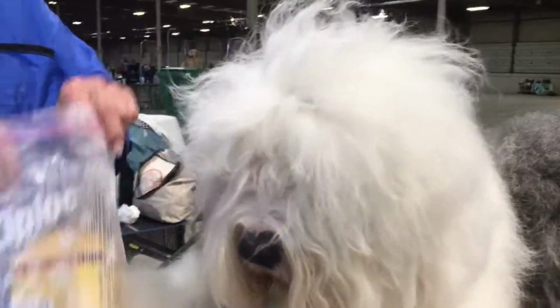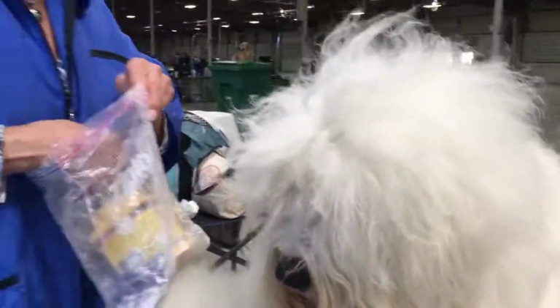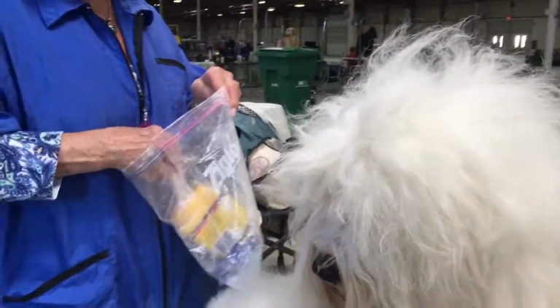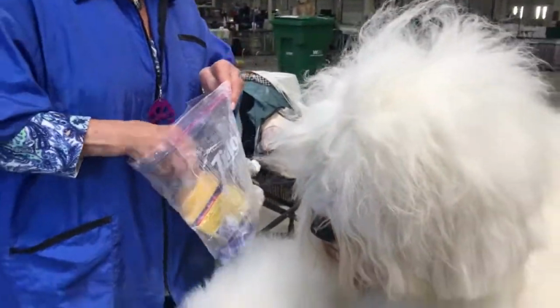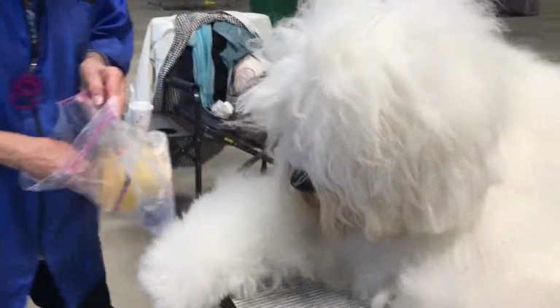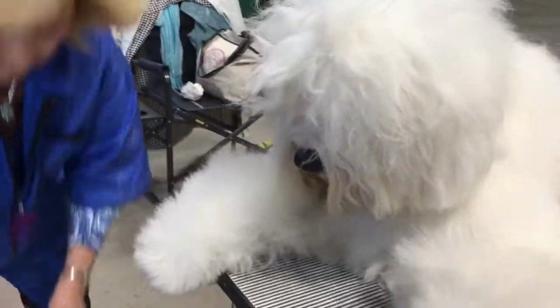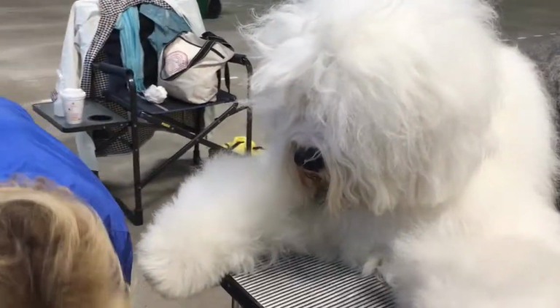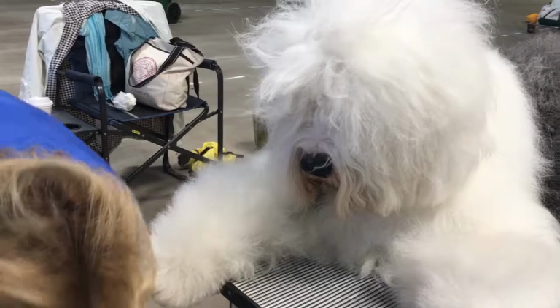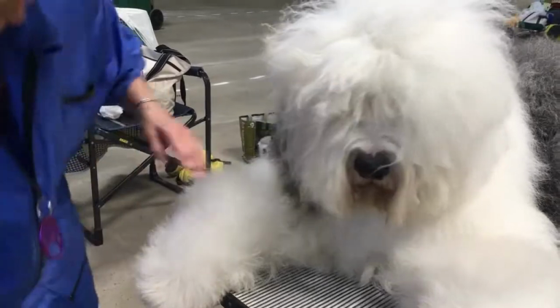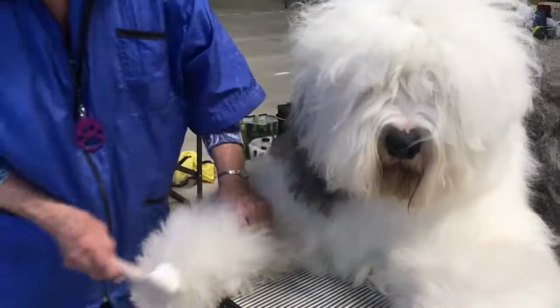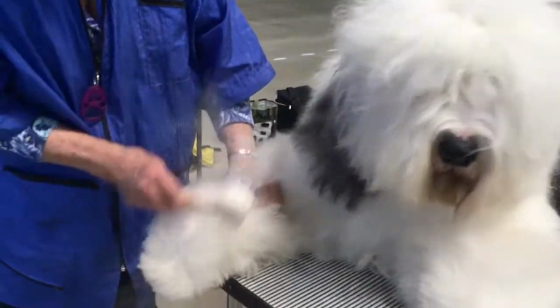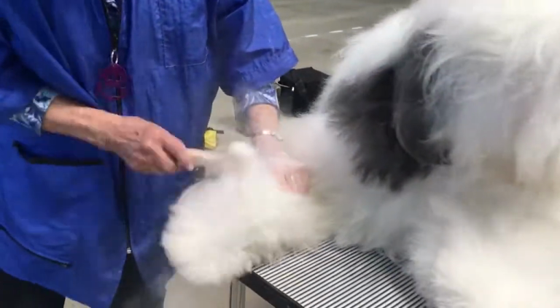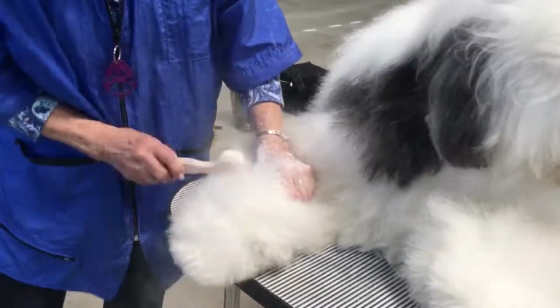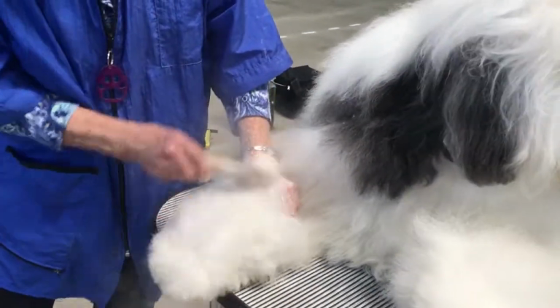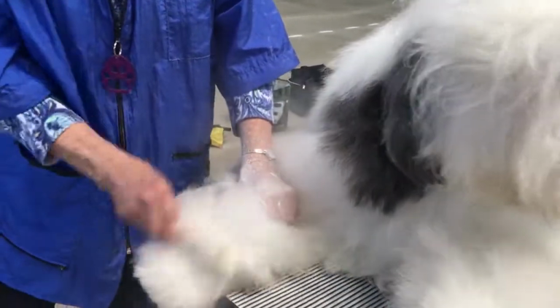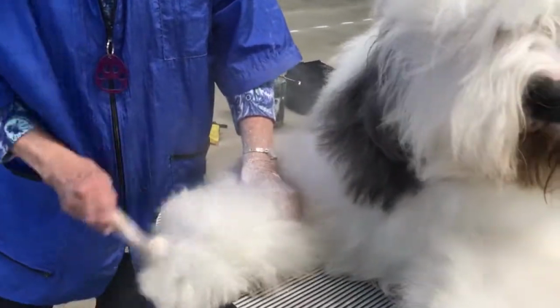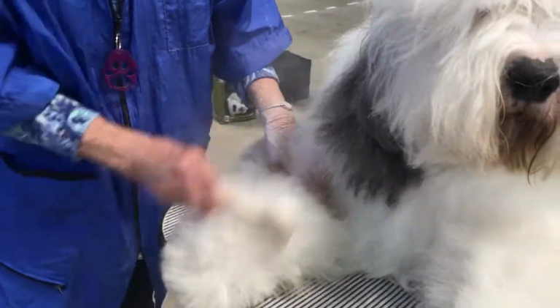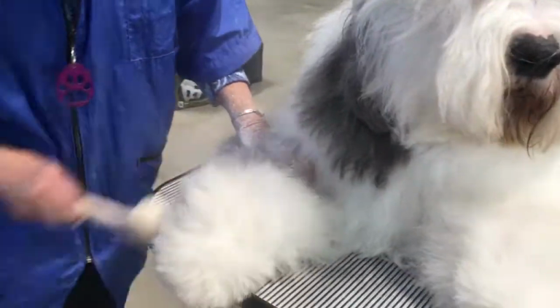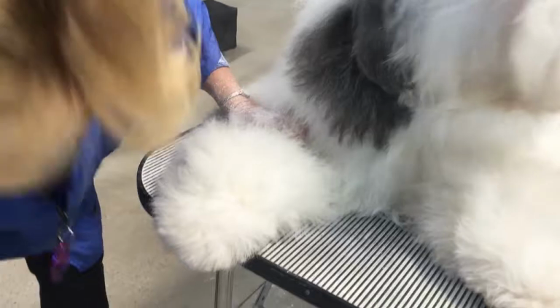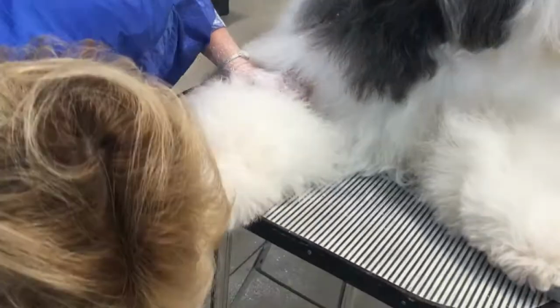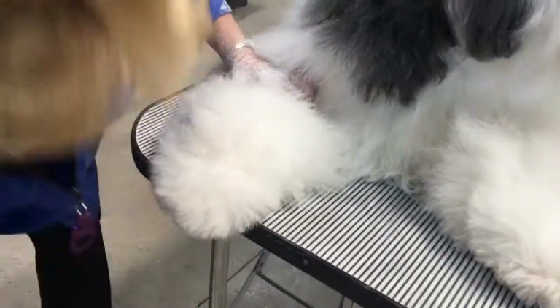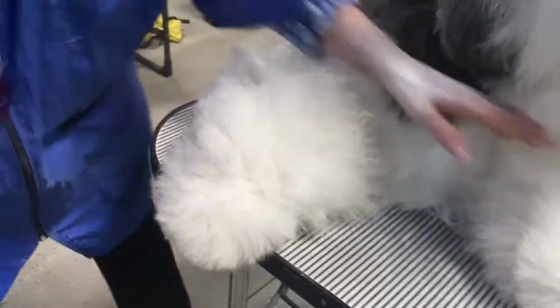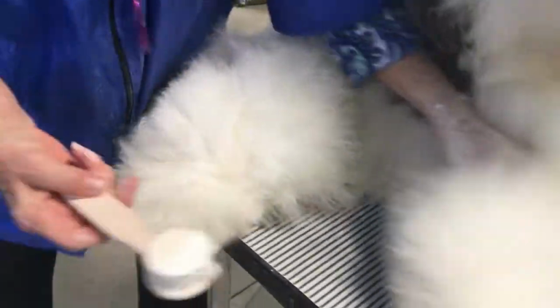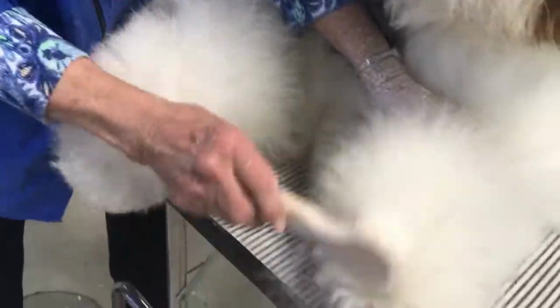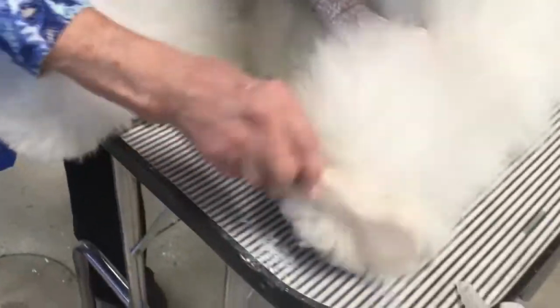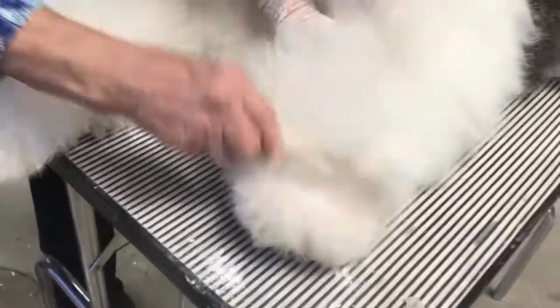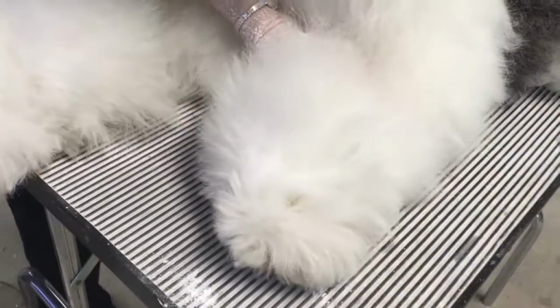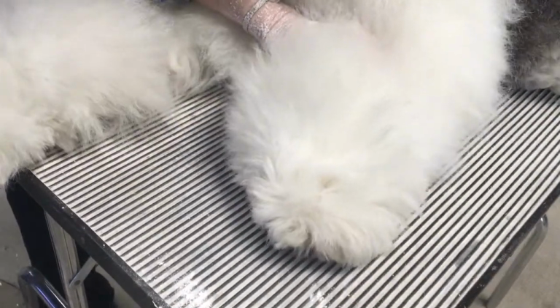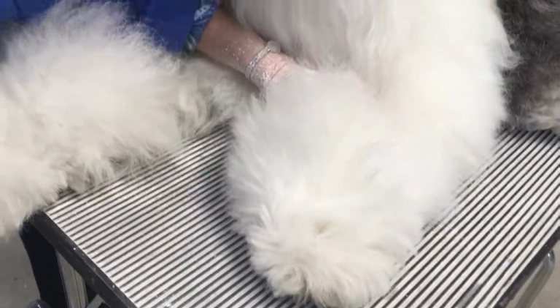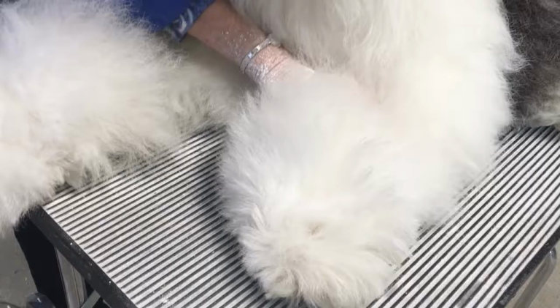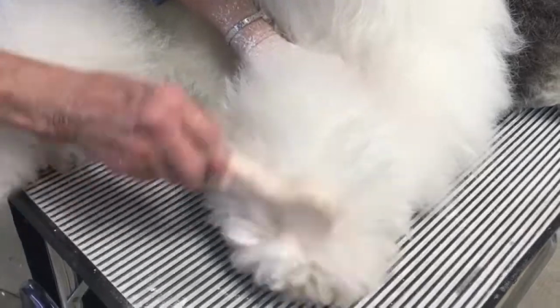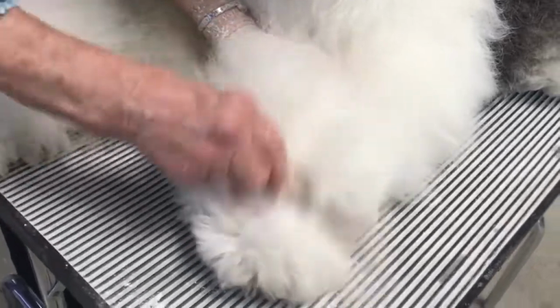For special techniques with a dog like this, you have to use the right grooming tools. You have to use a pin brush and cornstarch, which whitens the feet and the beard, and keeps him nice and healthy so his coat stands up.